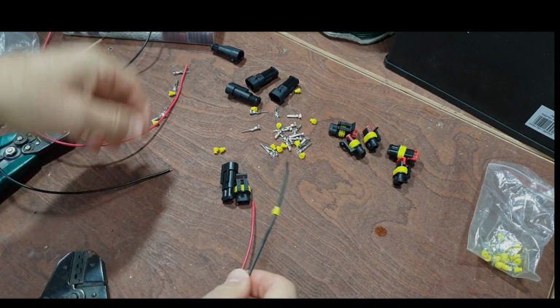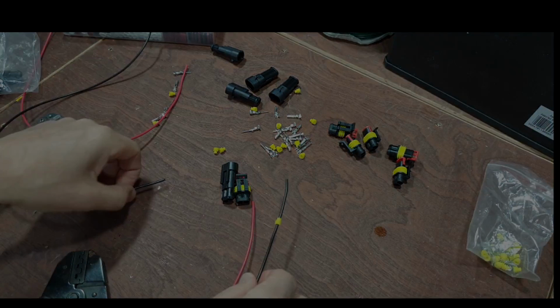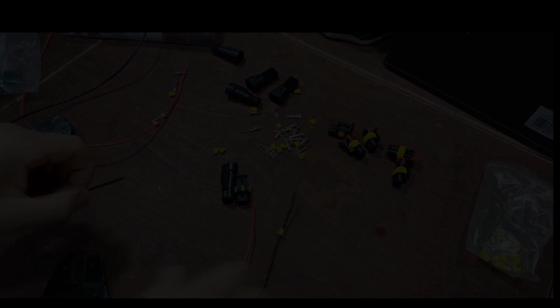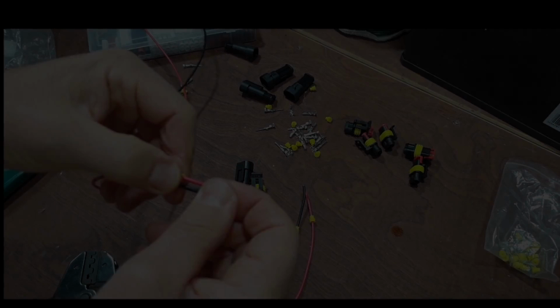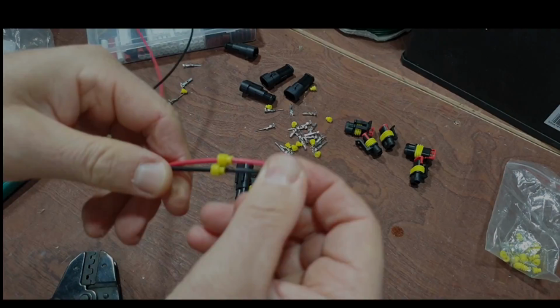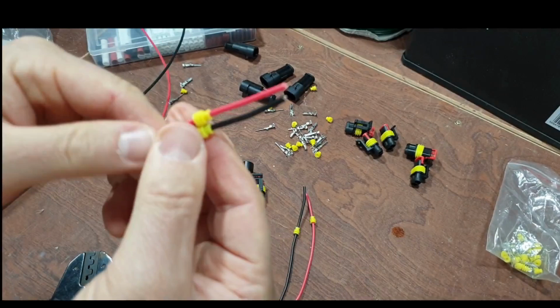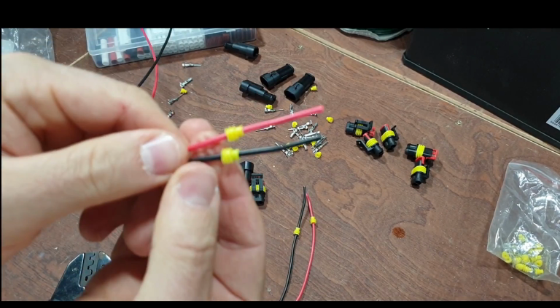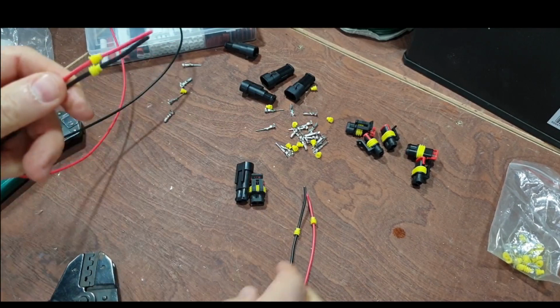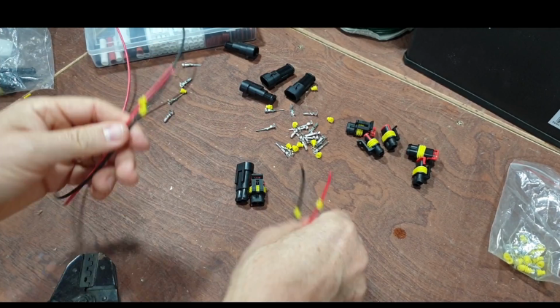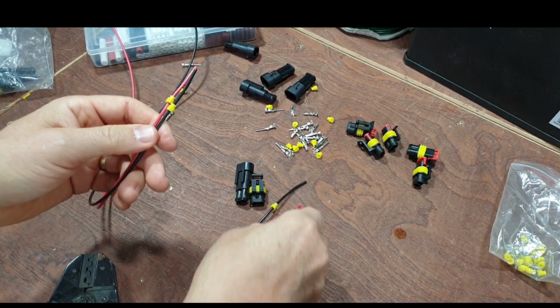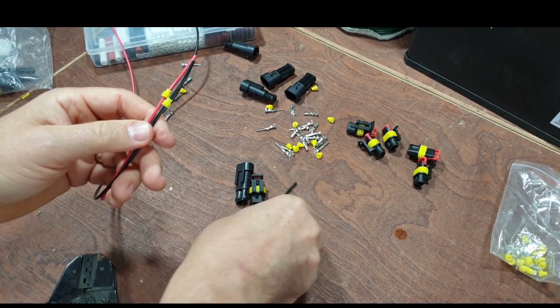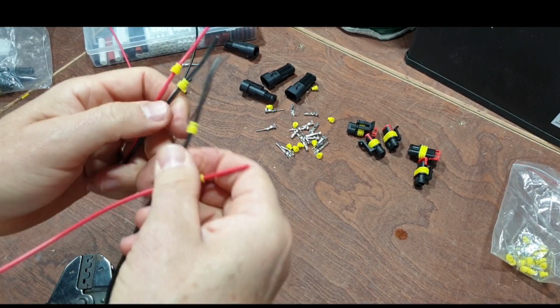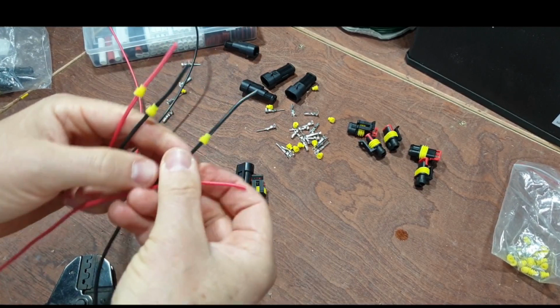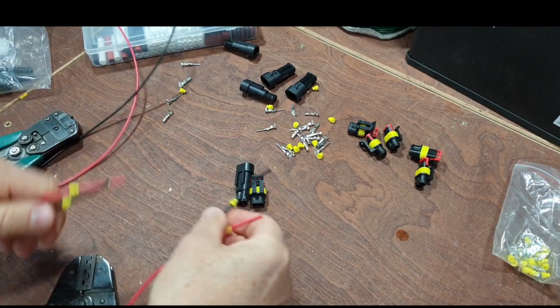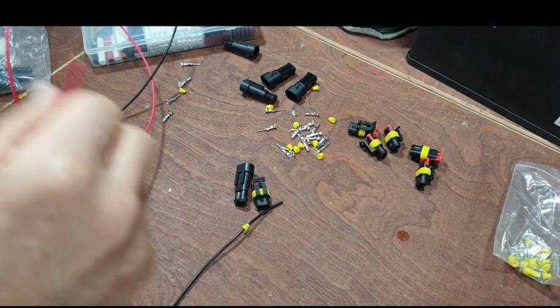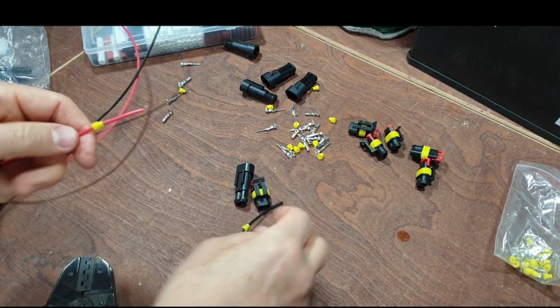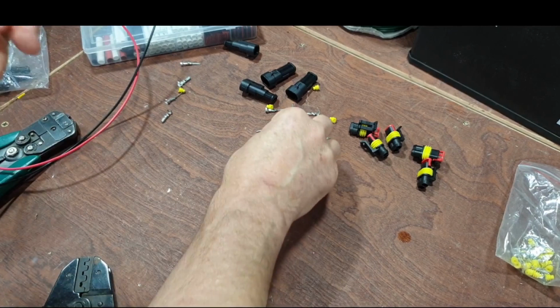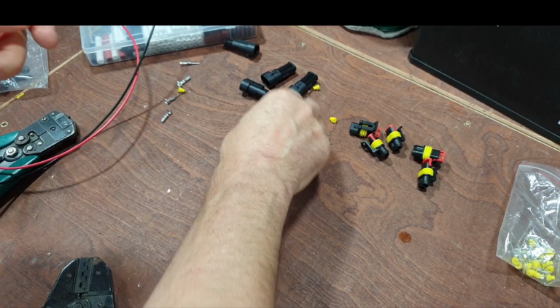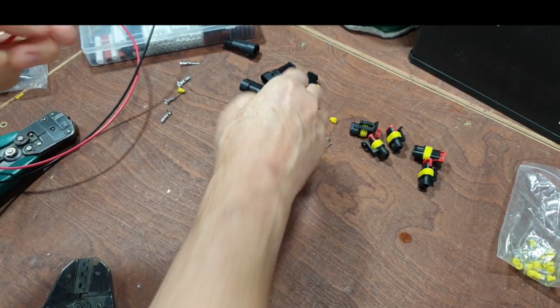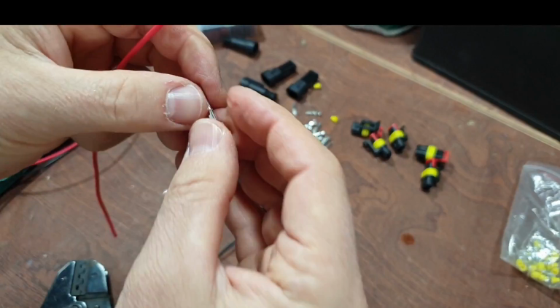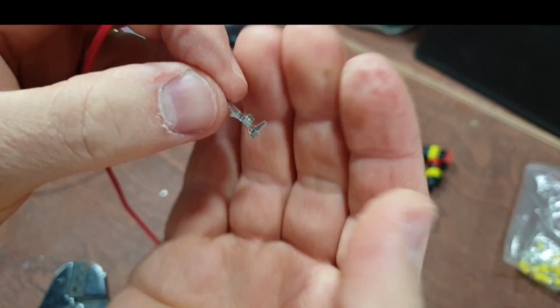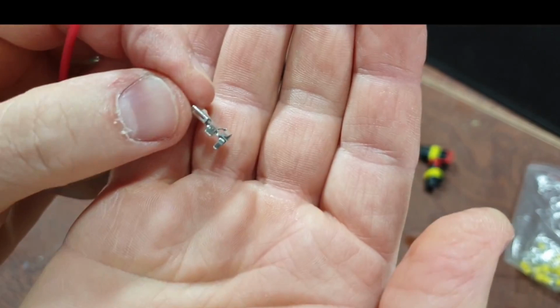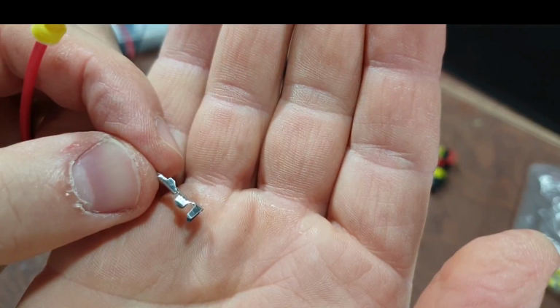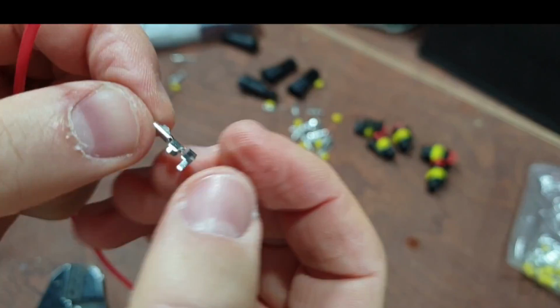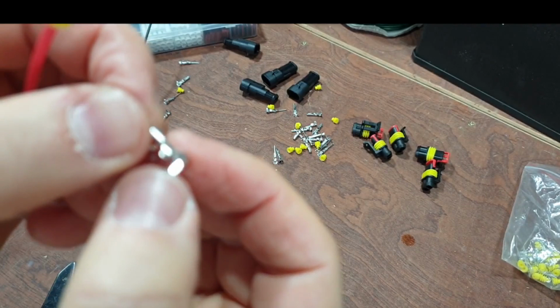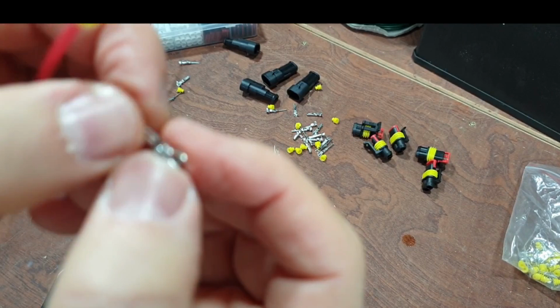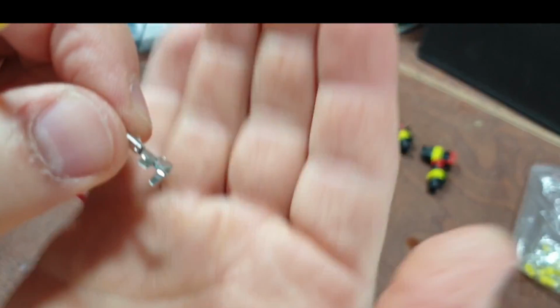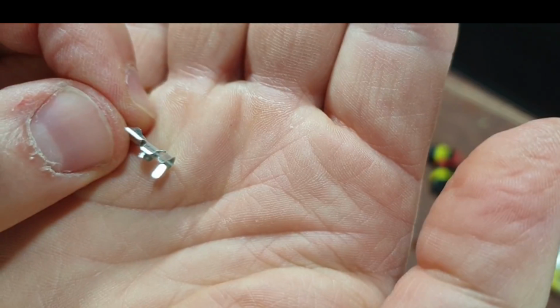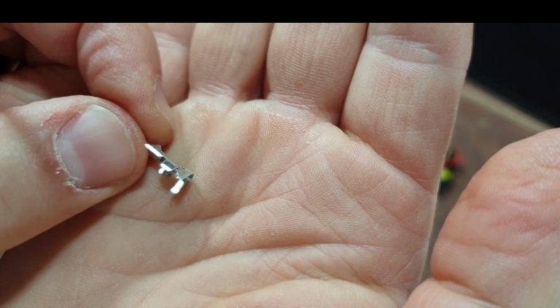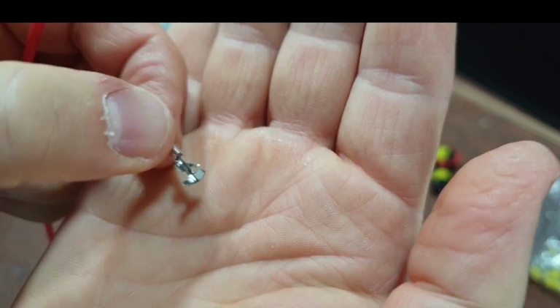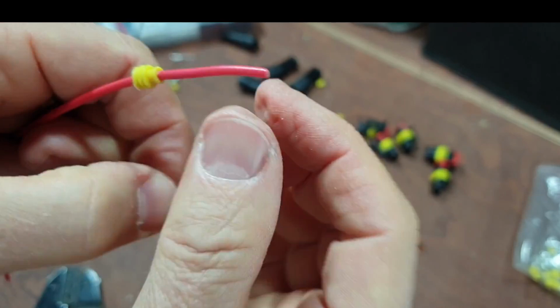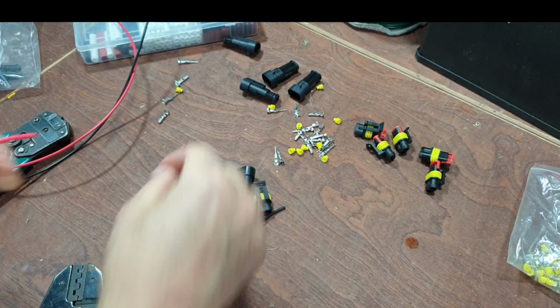We'll do all four of them and pull them back. Then we strip our ends - we don't need an awful lot on these connectors, they're only small, so we don't need an awful lot of copper showing.